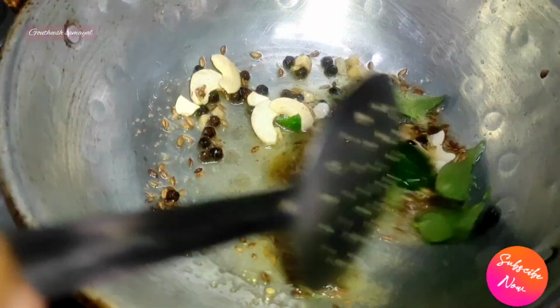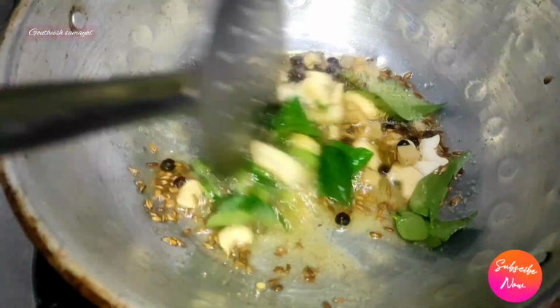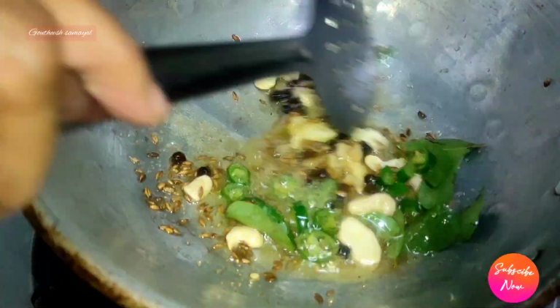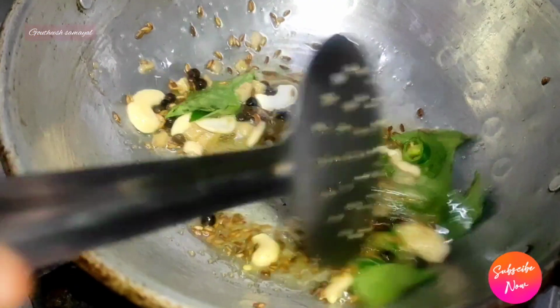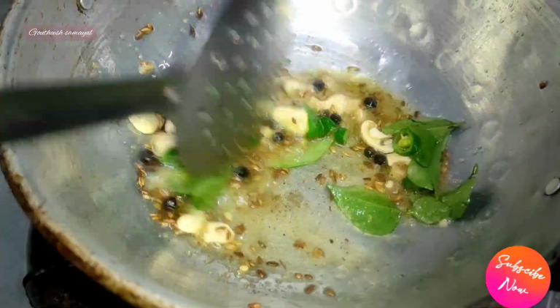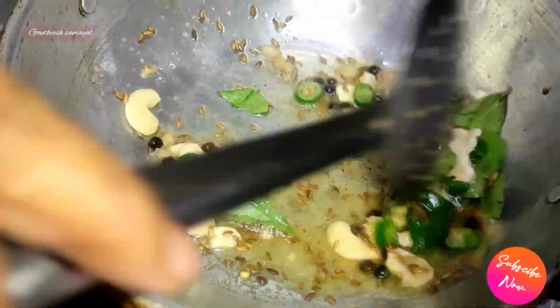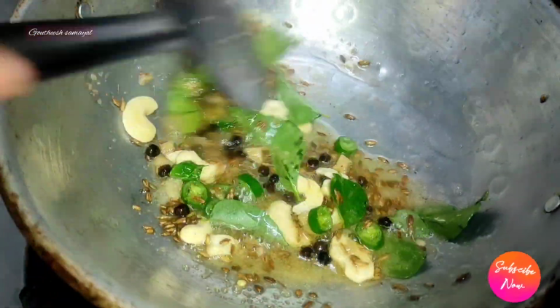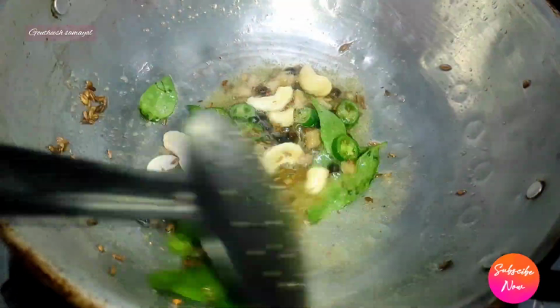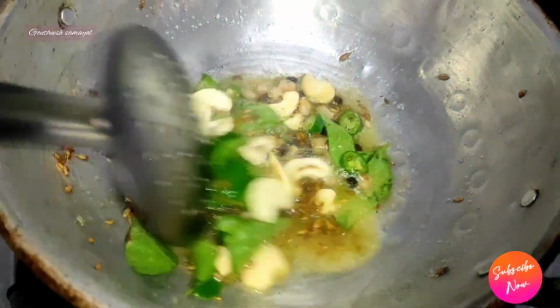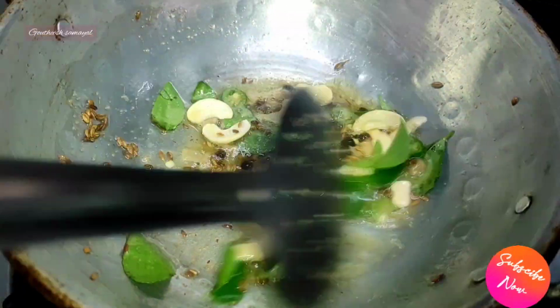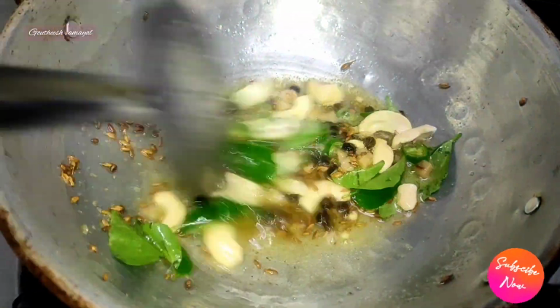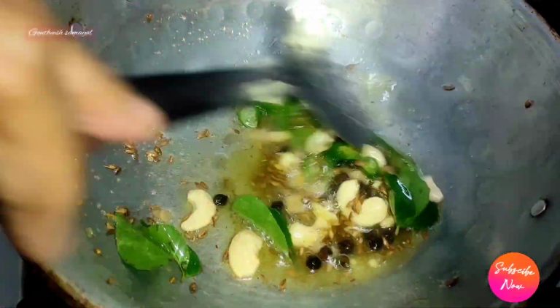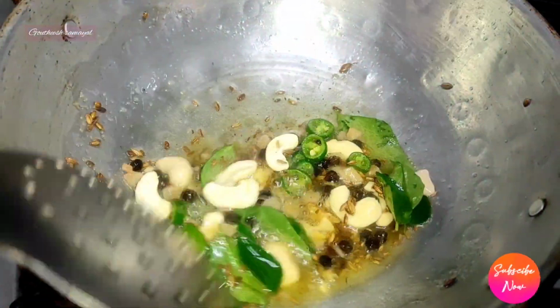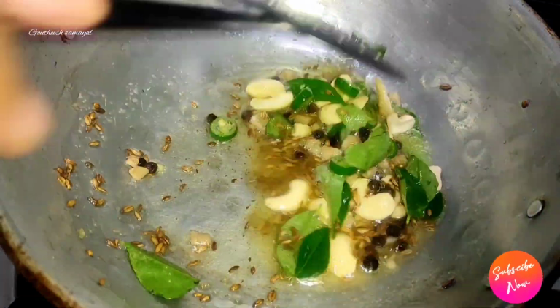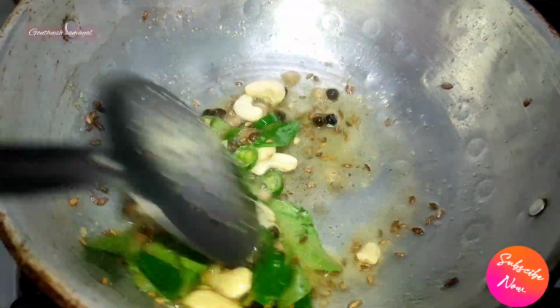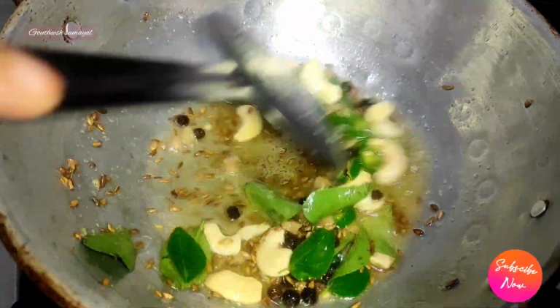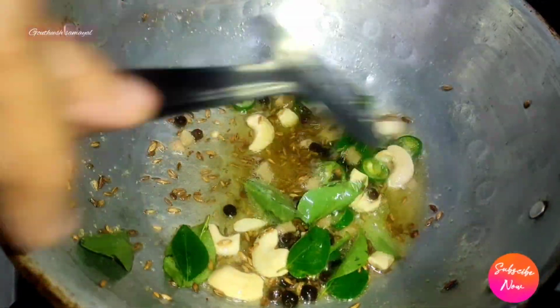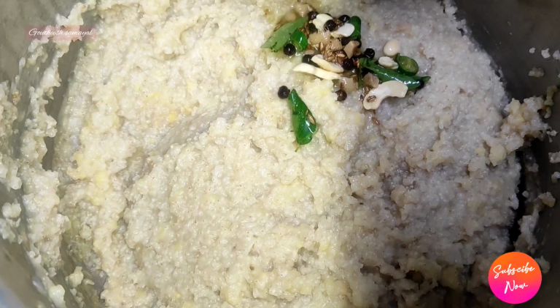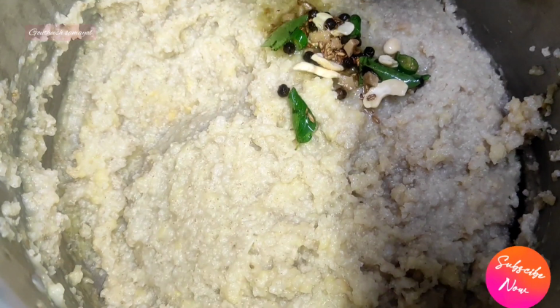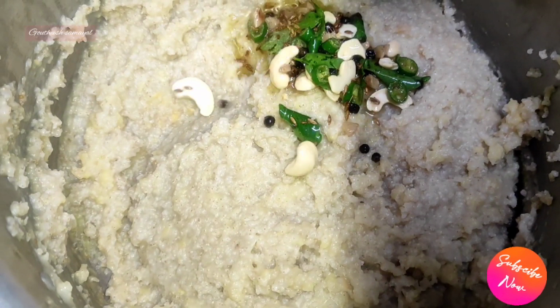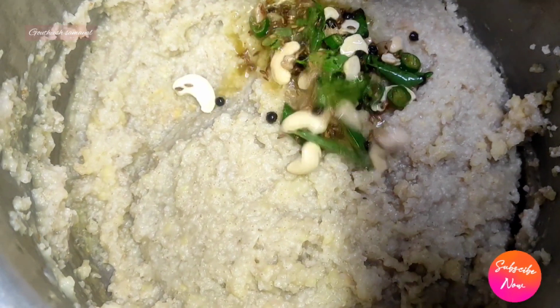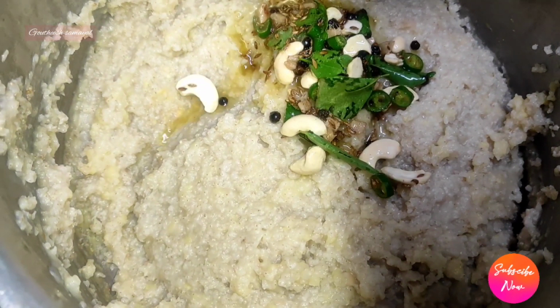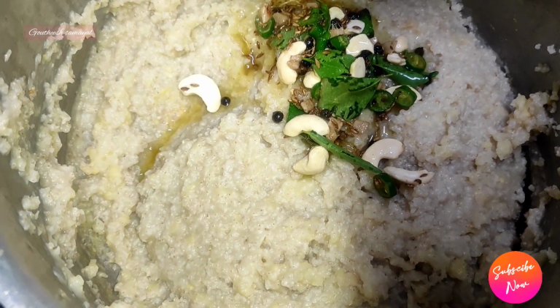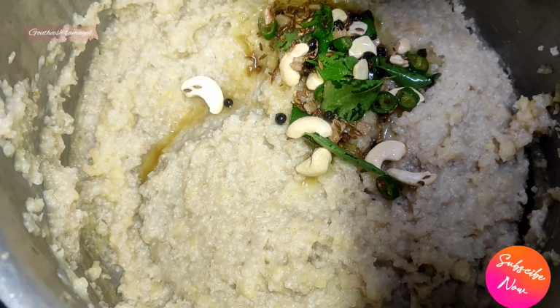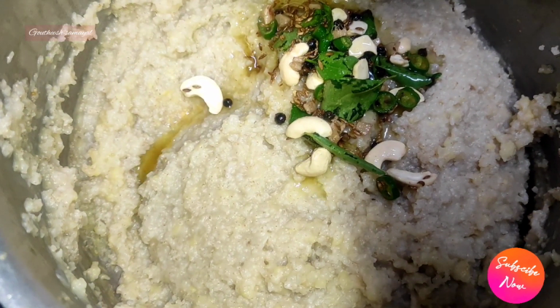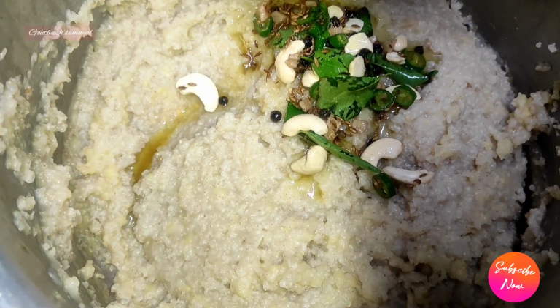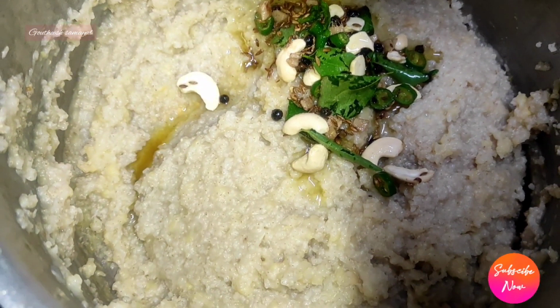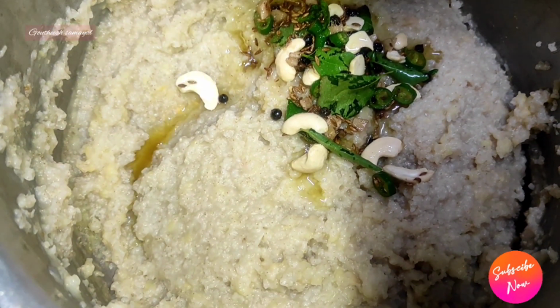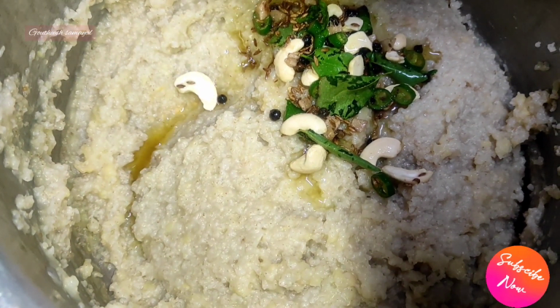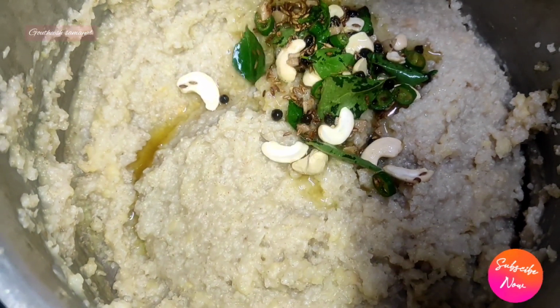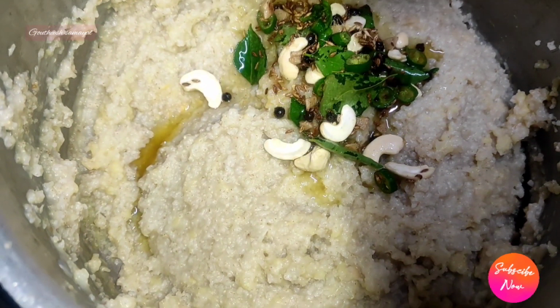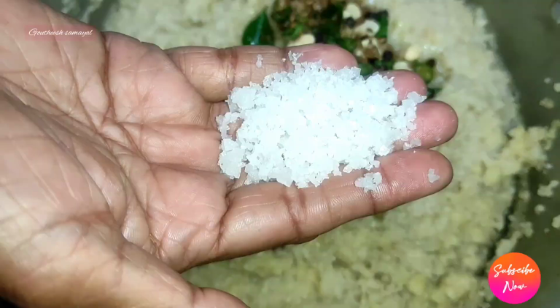Now we have to make it taste good. We will transfer the mixture. Add it in and combine. This is a fast dish for you.